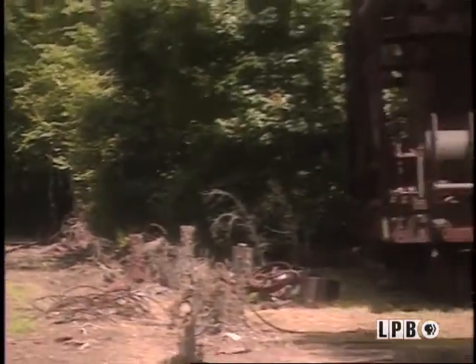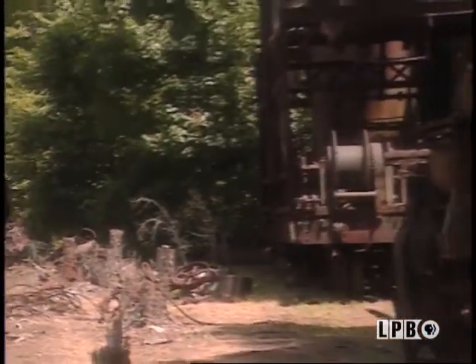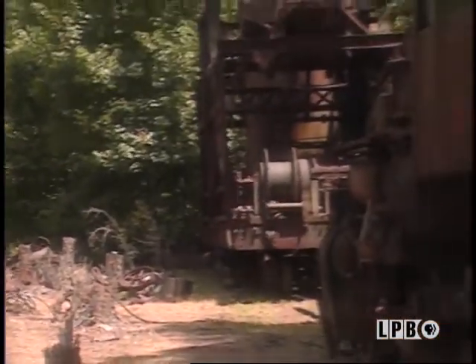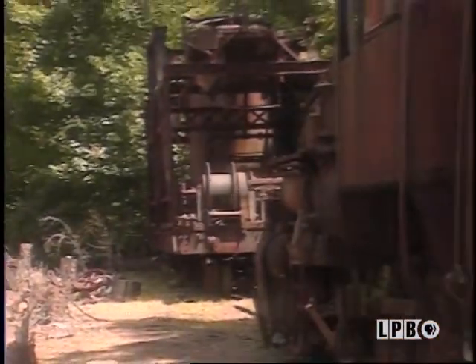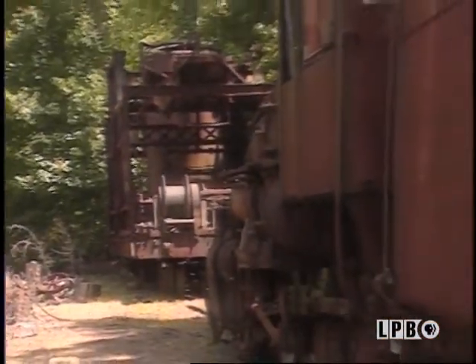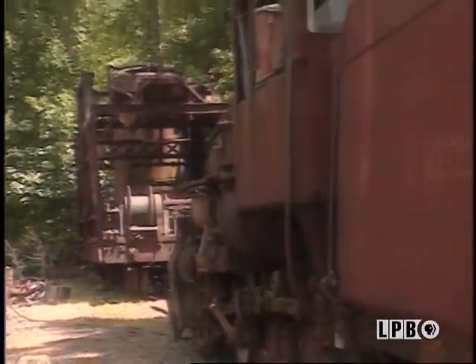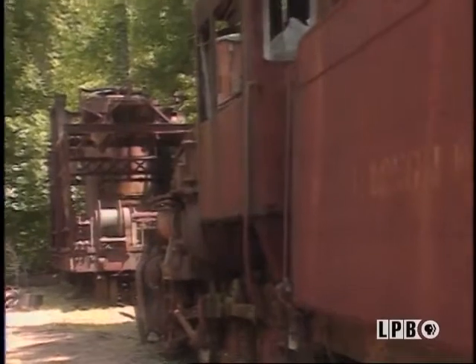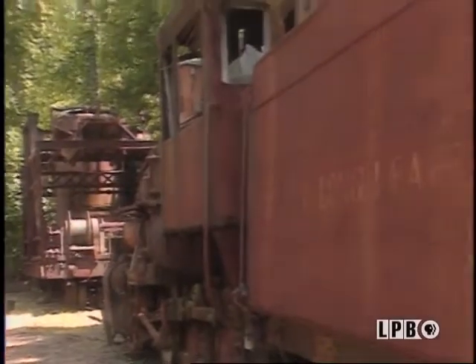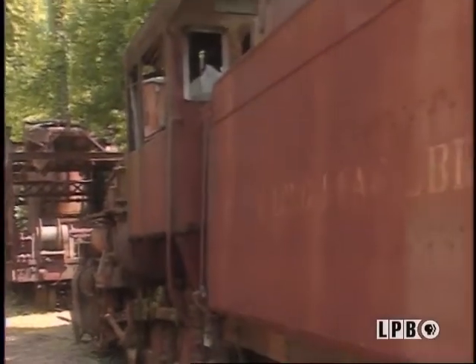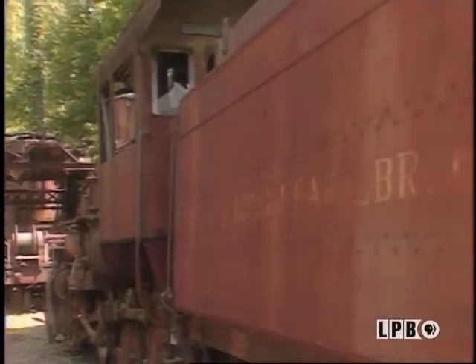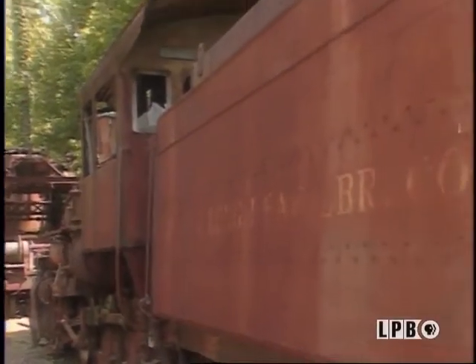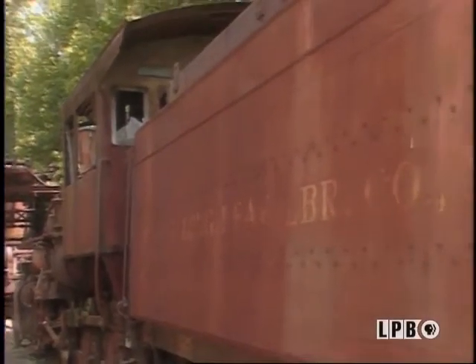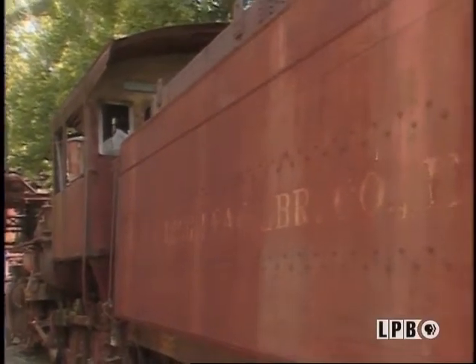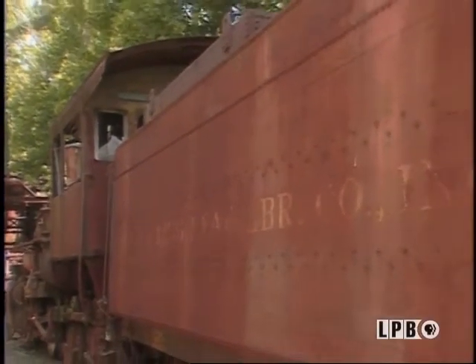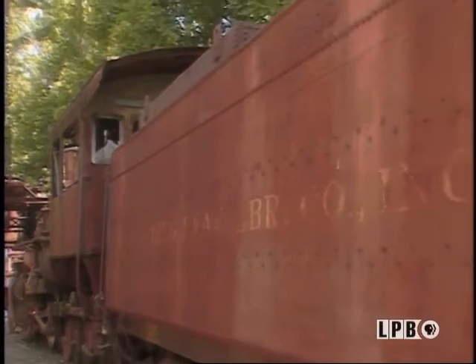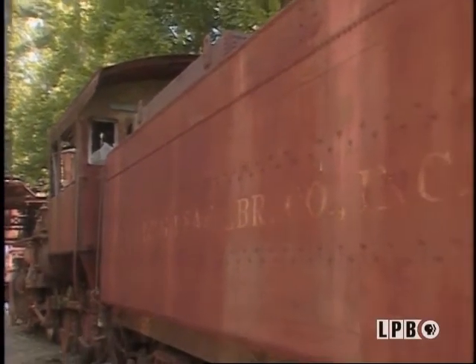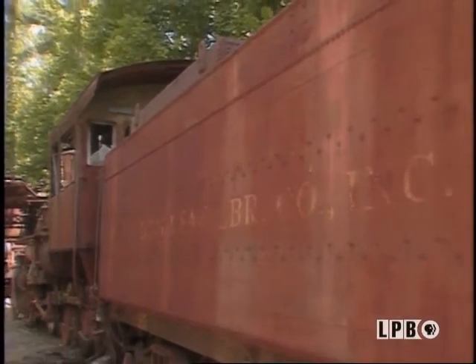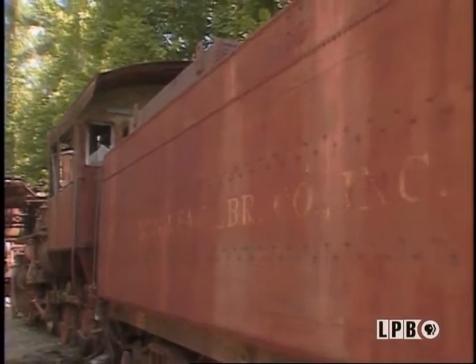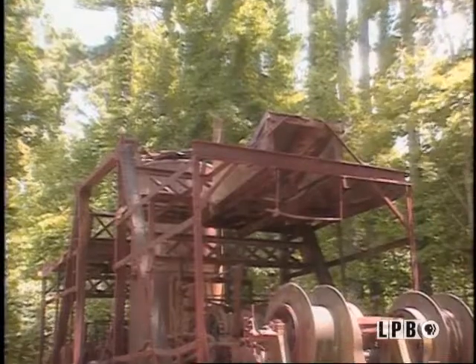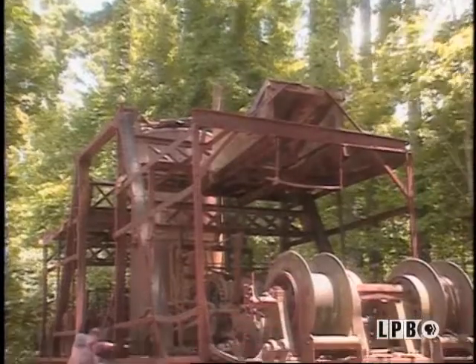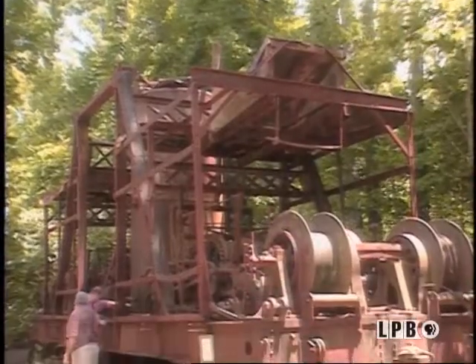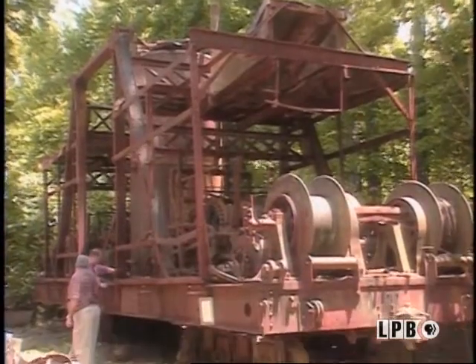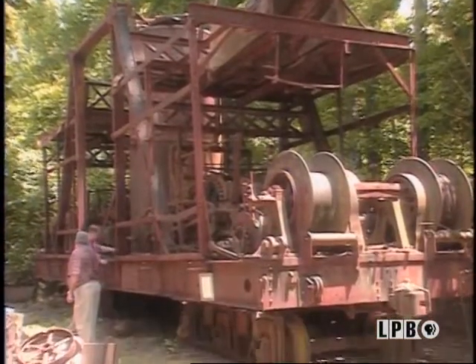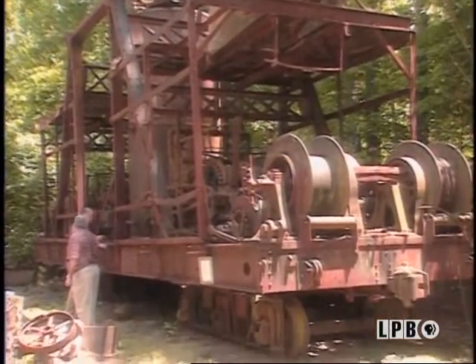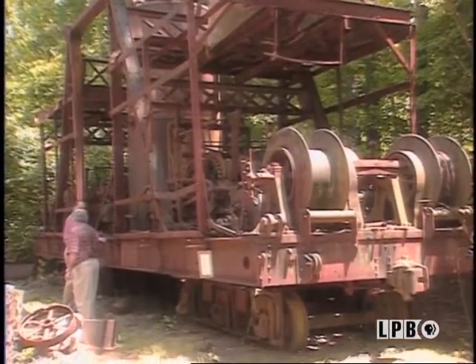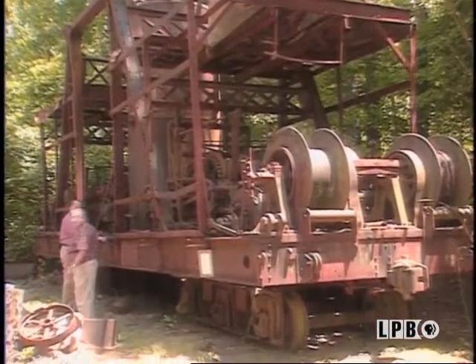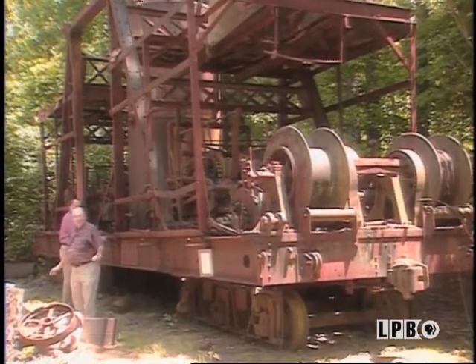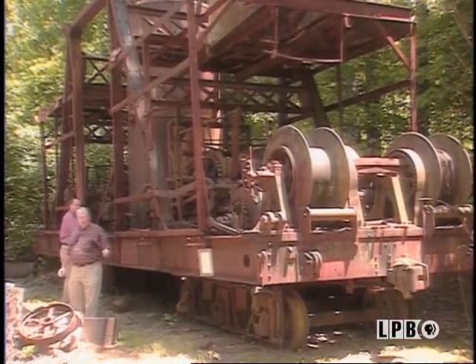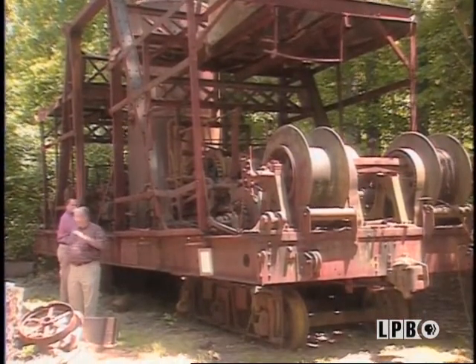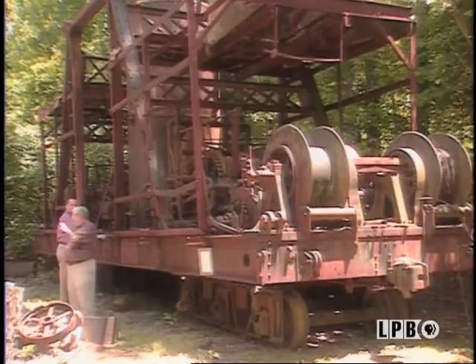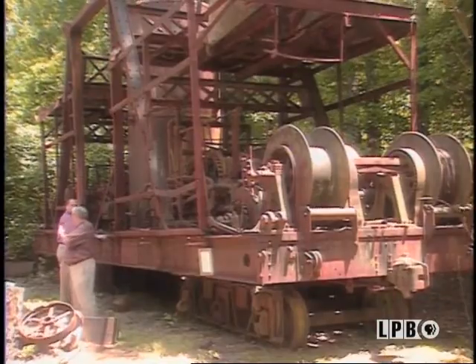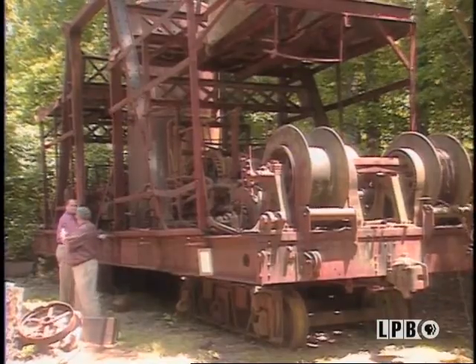It's a skidder. Now, you've got to tell me what that is. A skidder skidded logs. They would cut the logs down, cut the limbs off, and this machine would drag them as far as 1,000 feet on either side of the track.